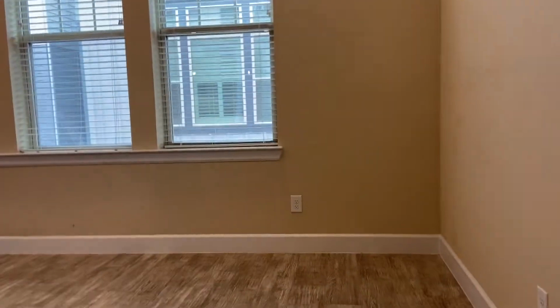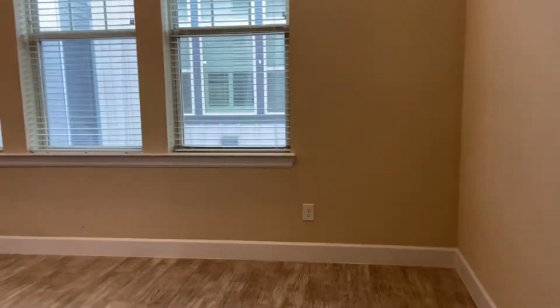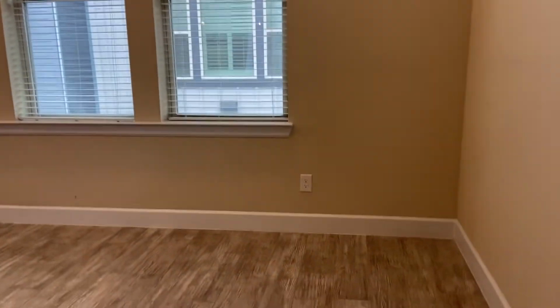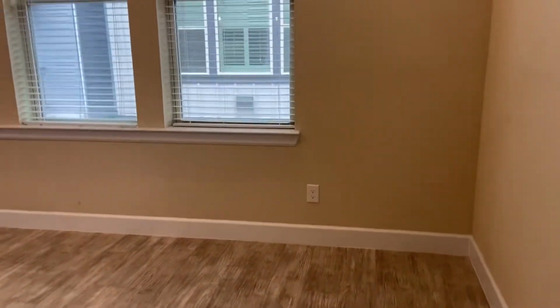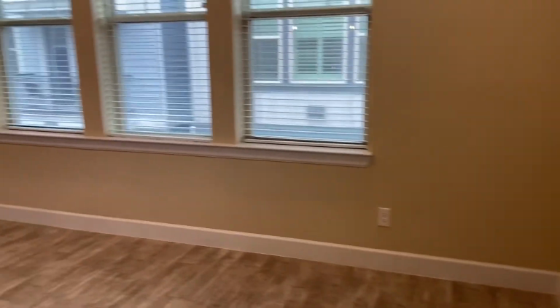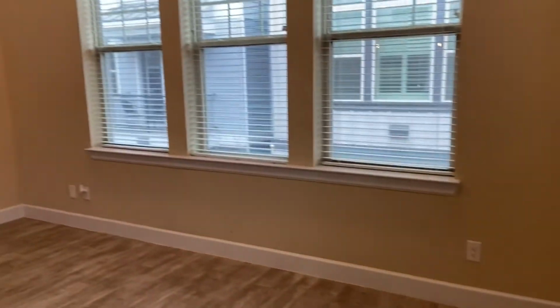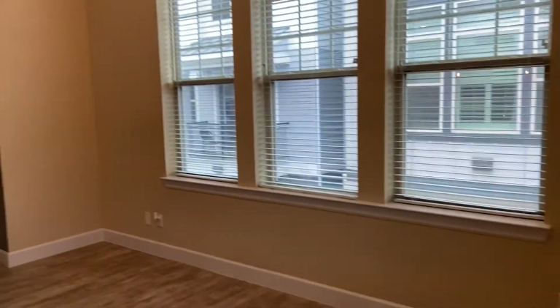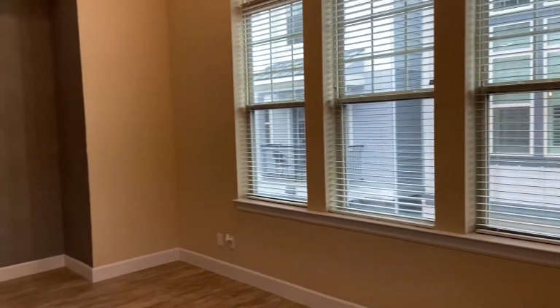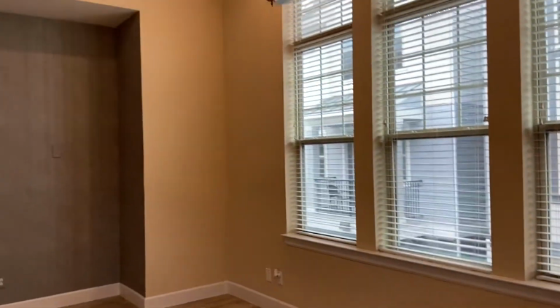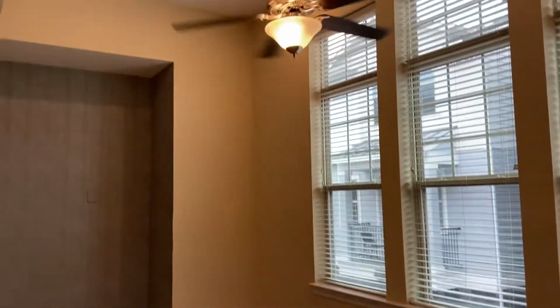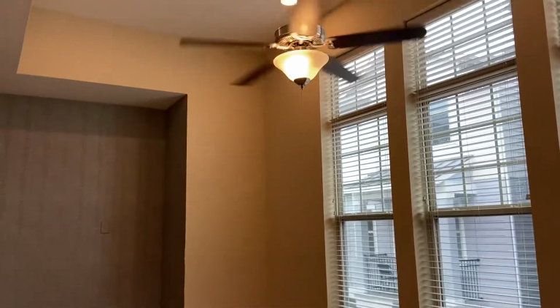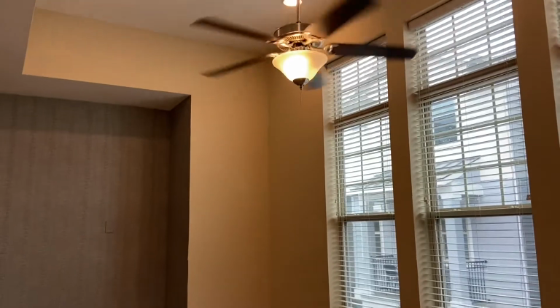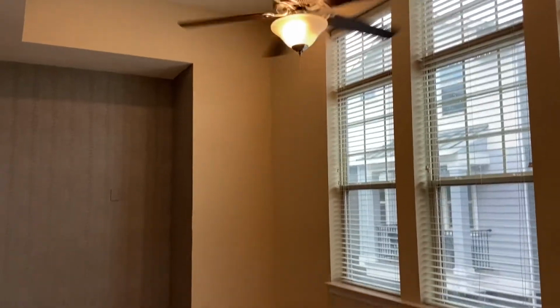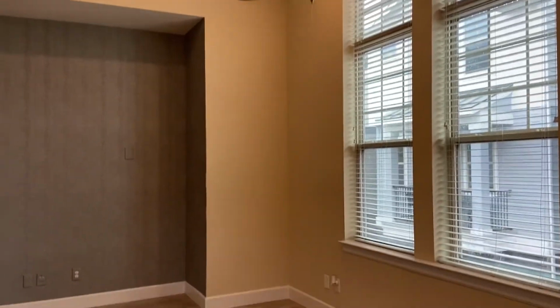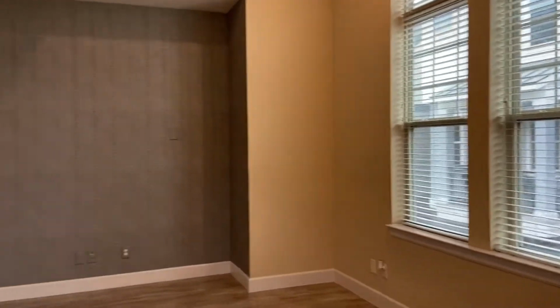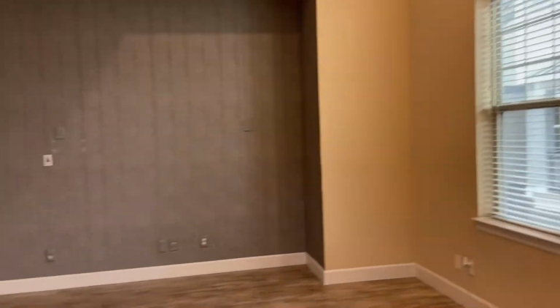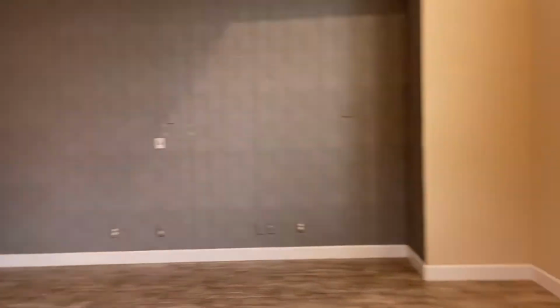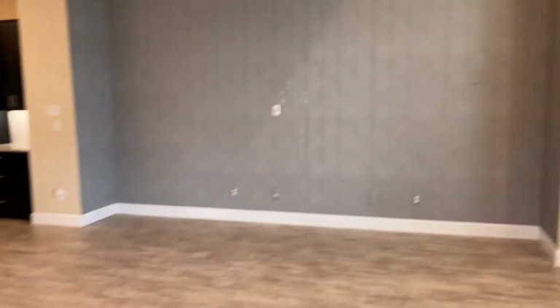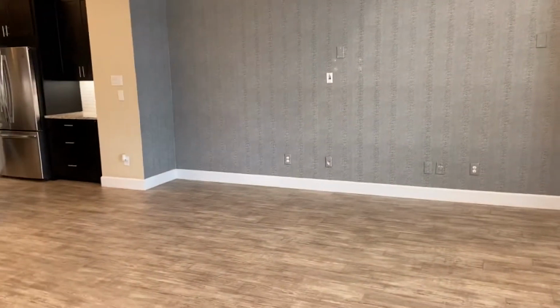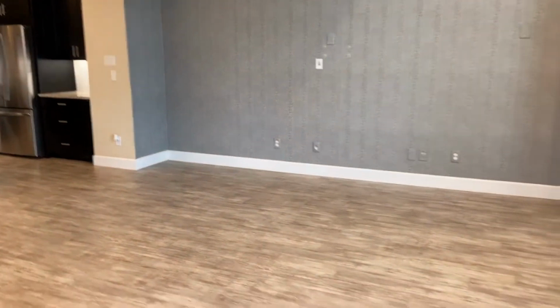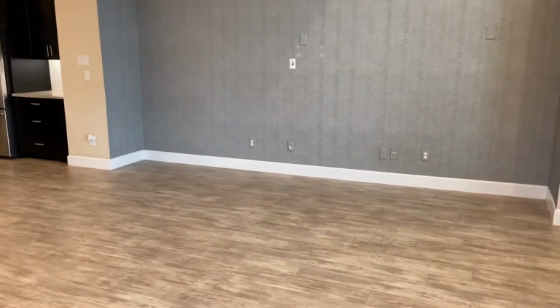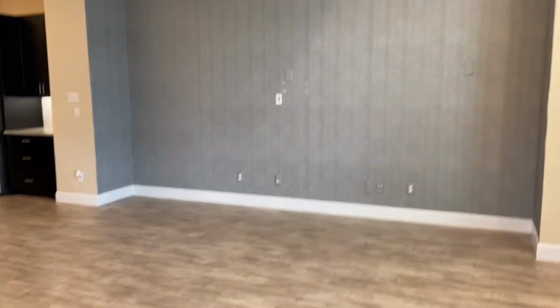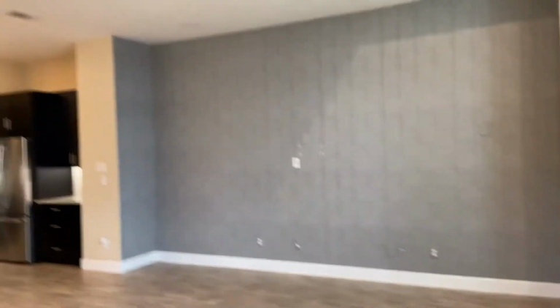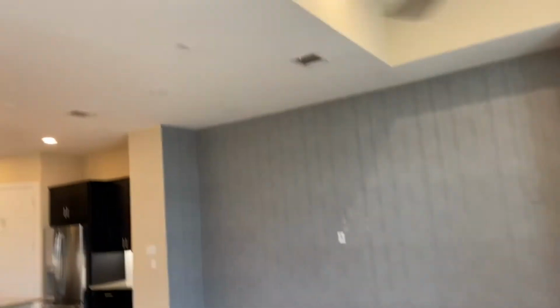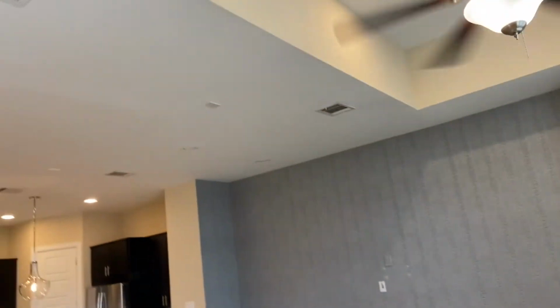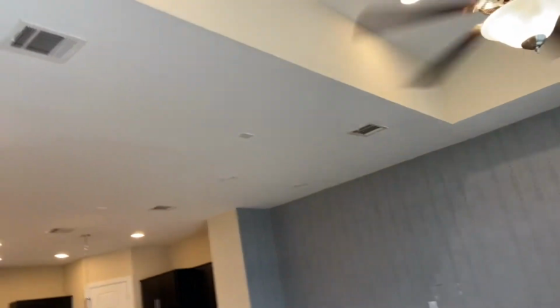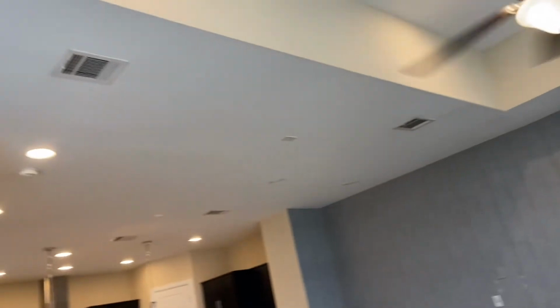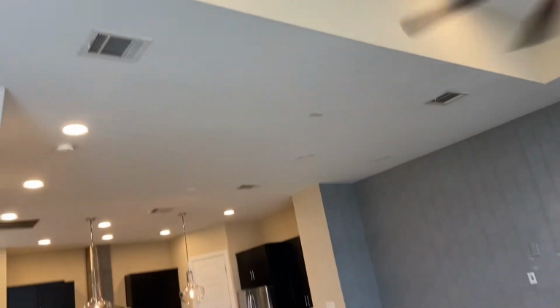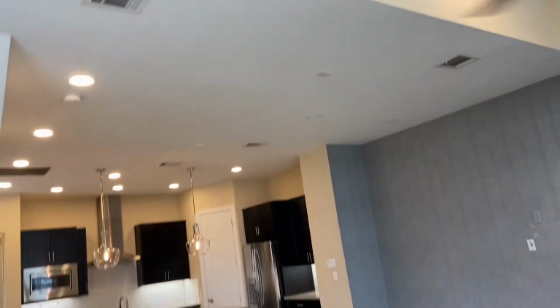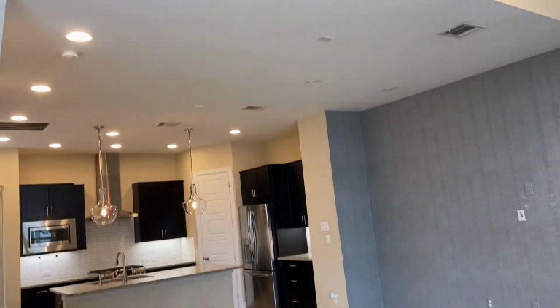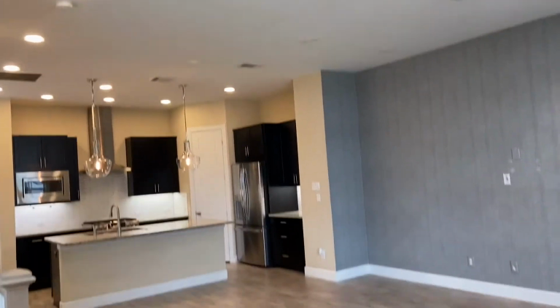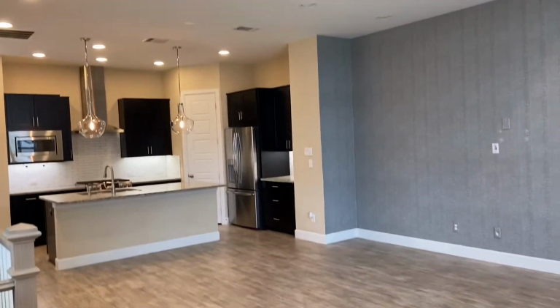It's pretty spacious up here — living and dining area. This home is for lease.